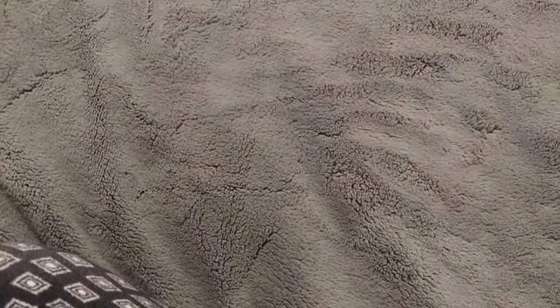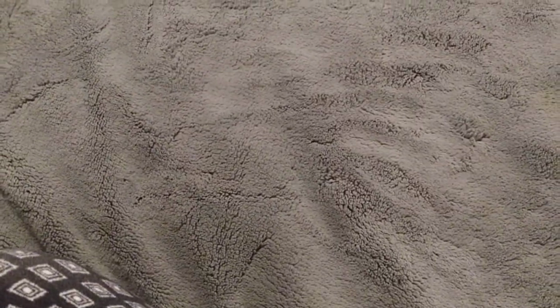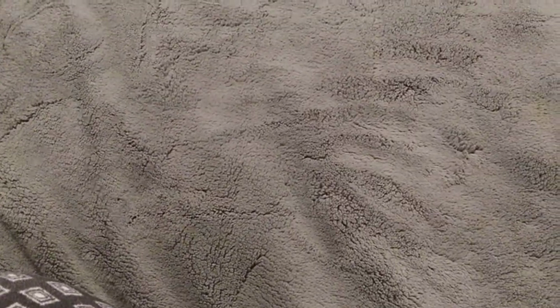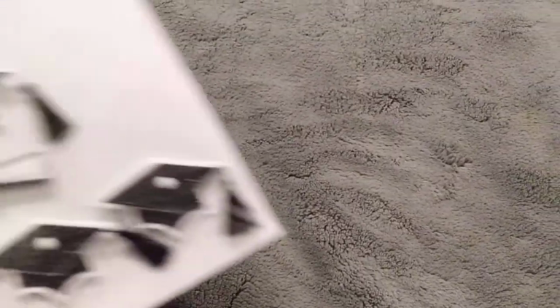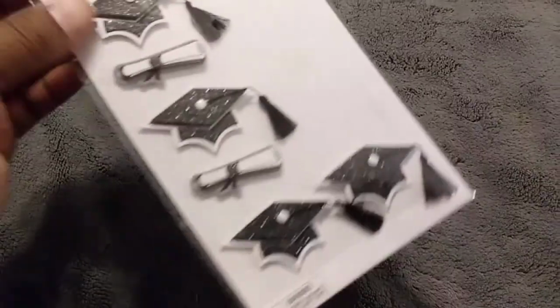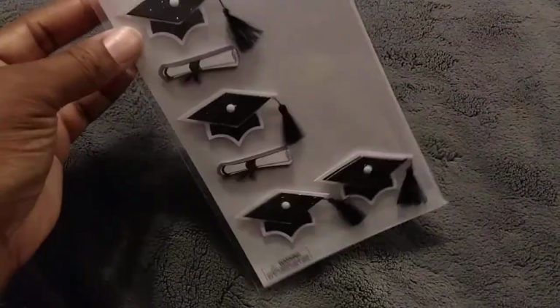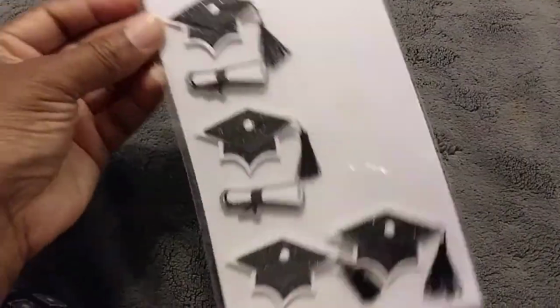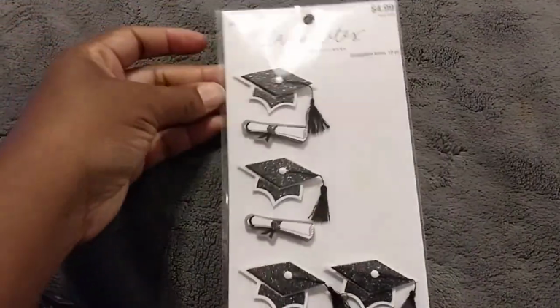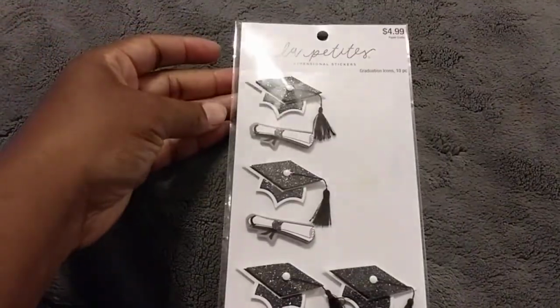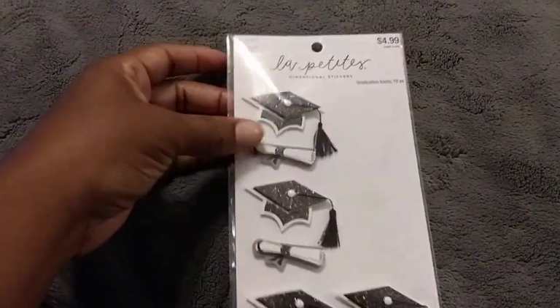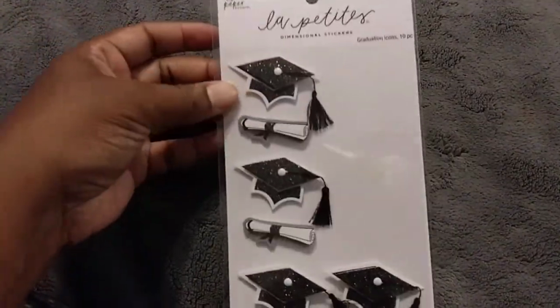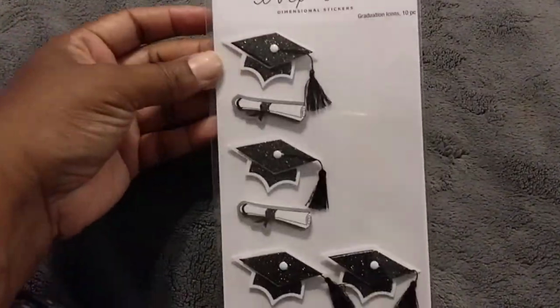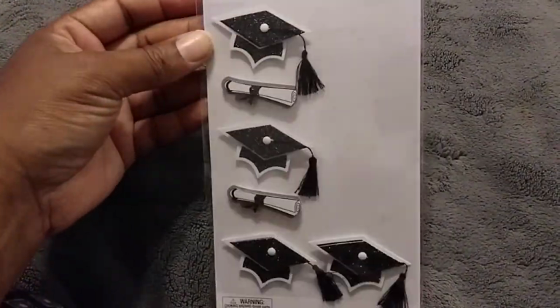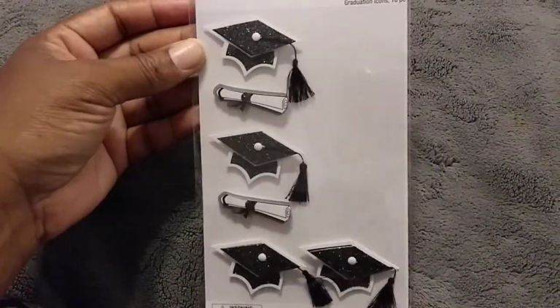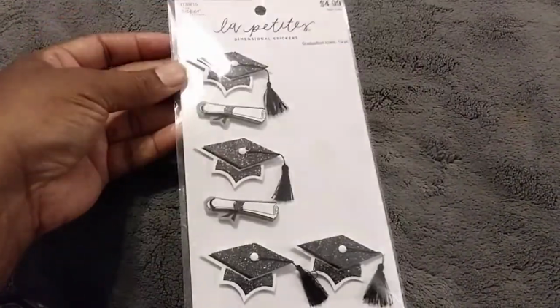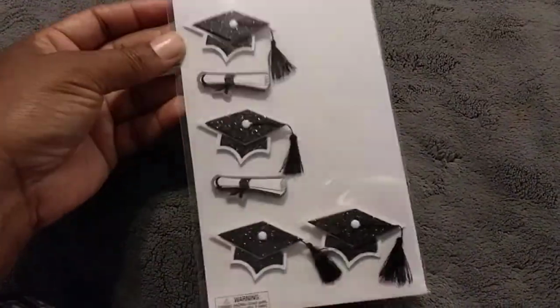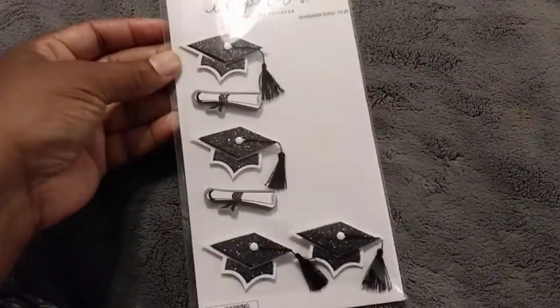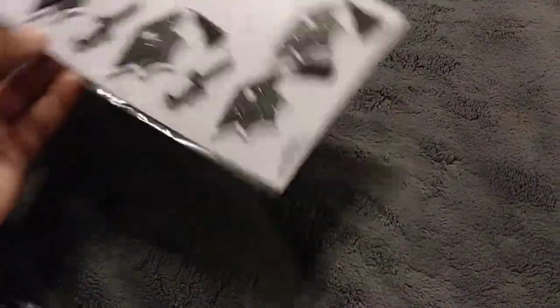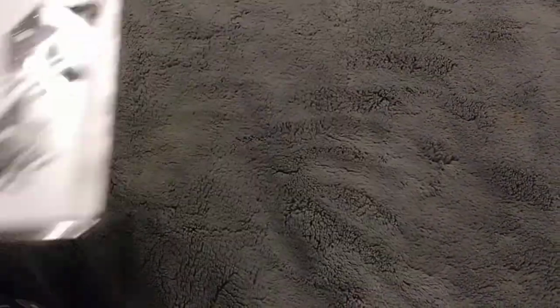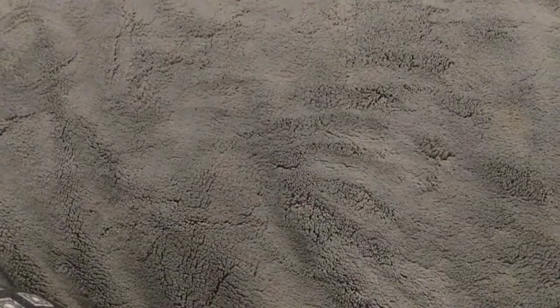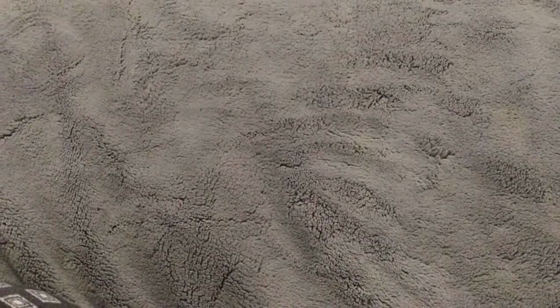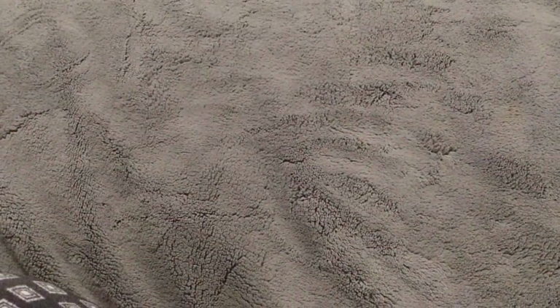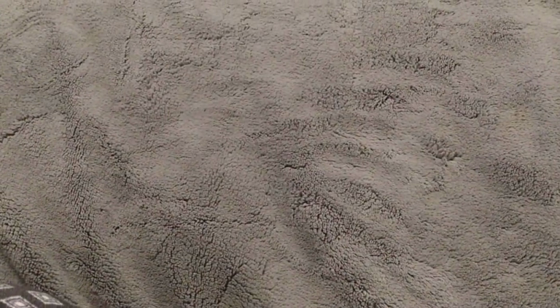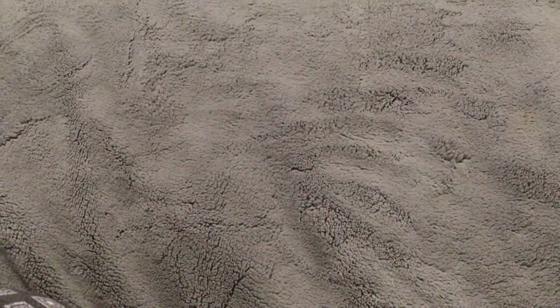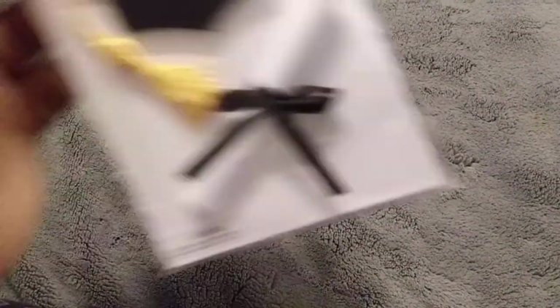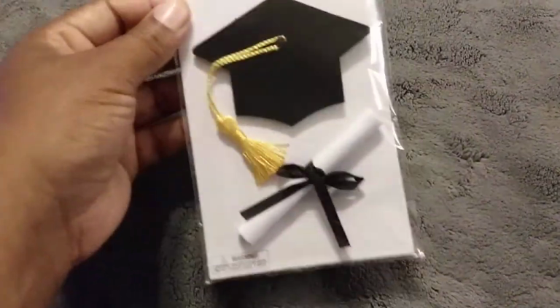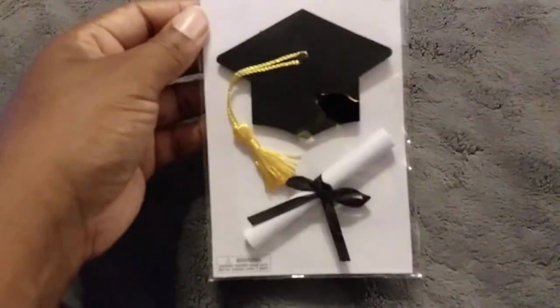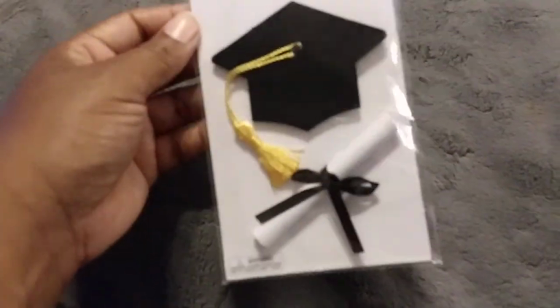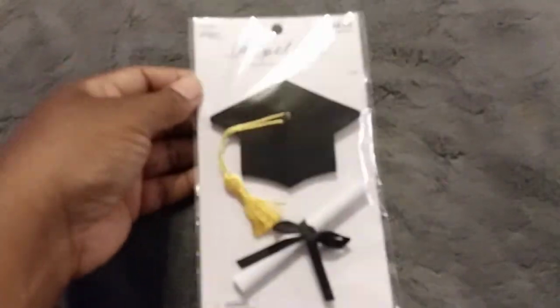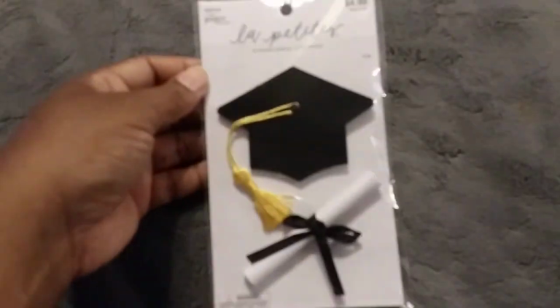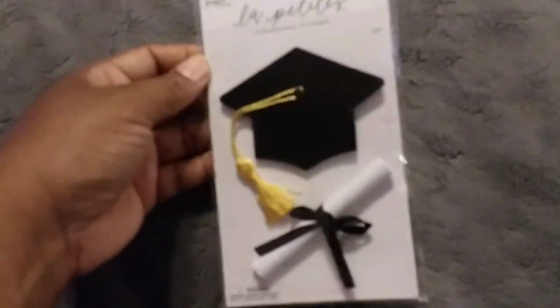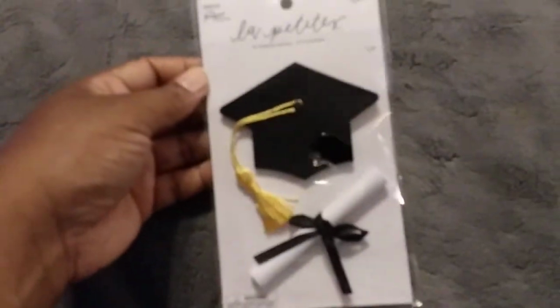I picked up these little stickers from Hobby Lobby the other day and they worked out really, really good. I also picked up this one and I think I'm going to put this on her cake as well.